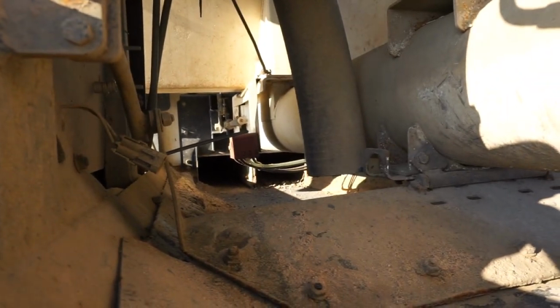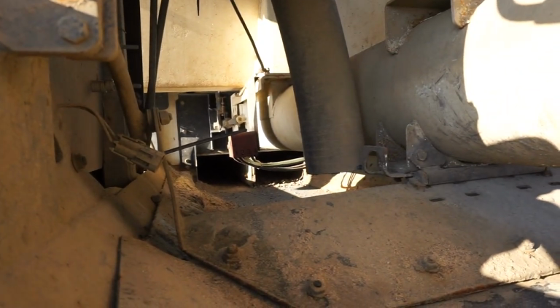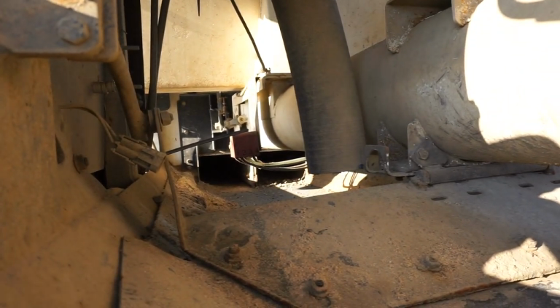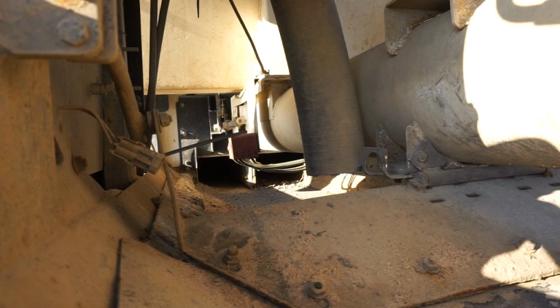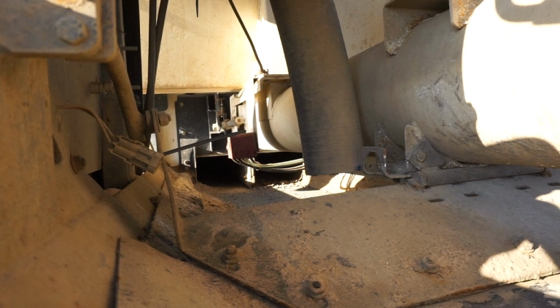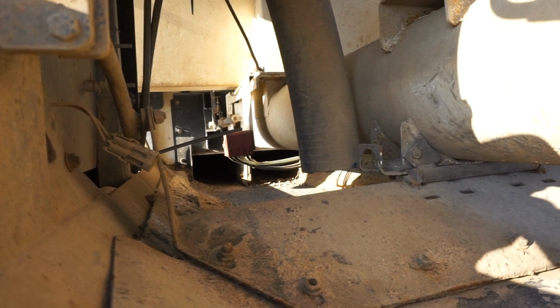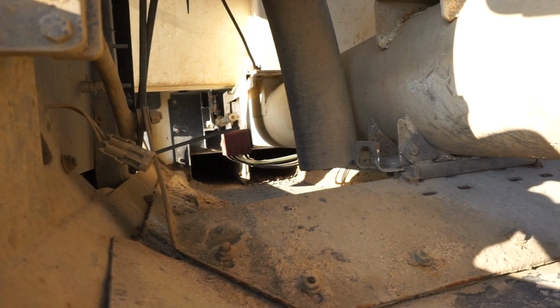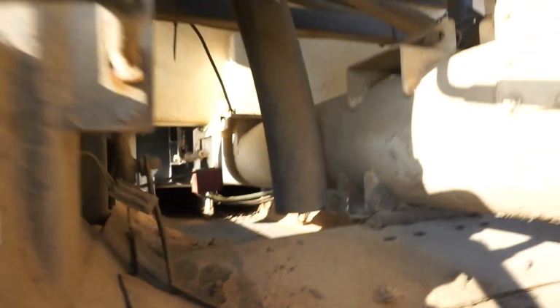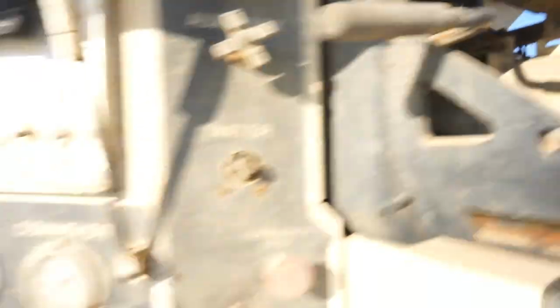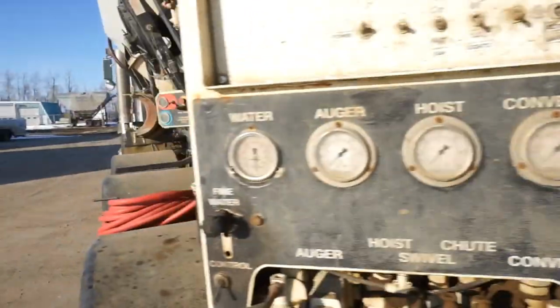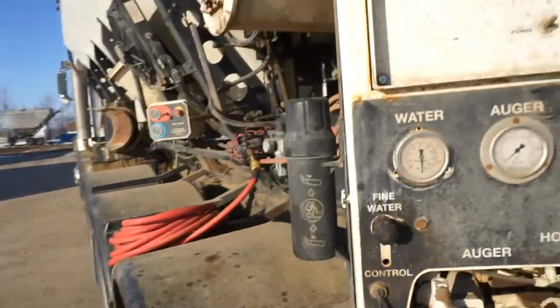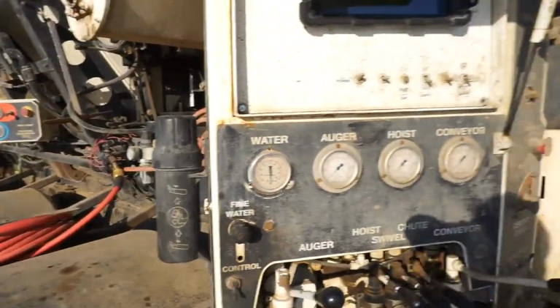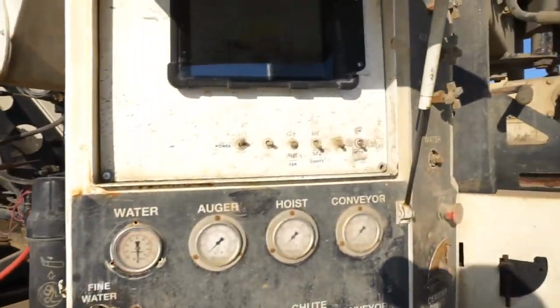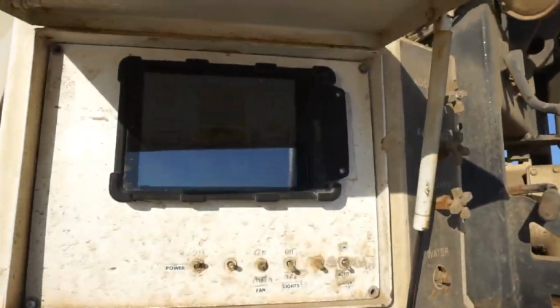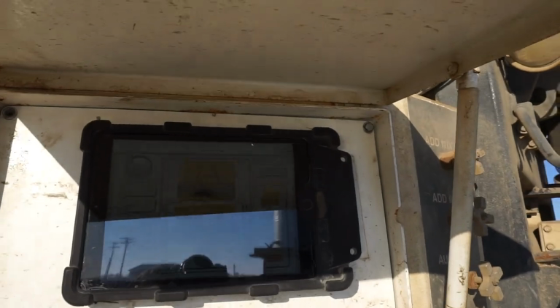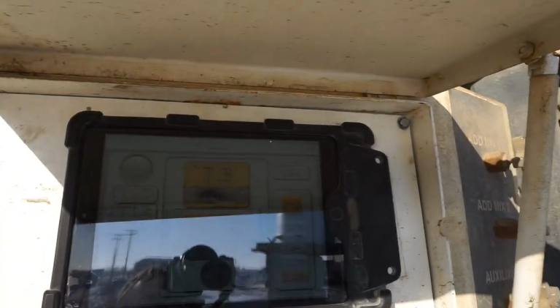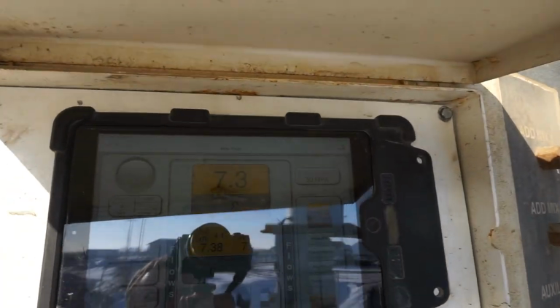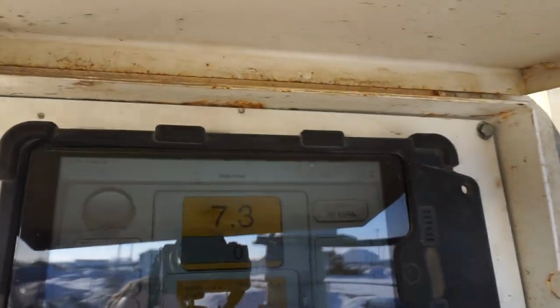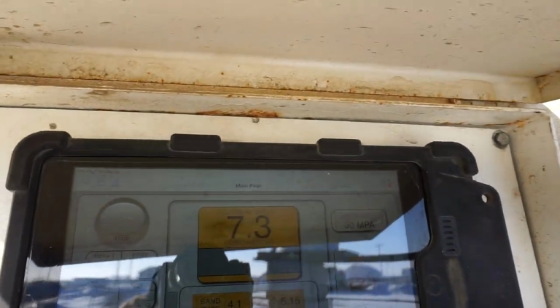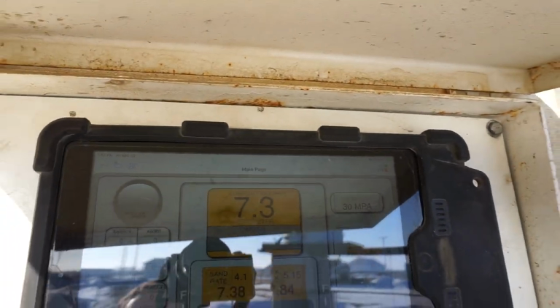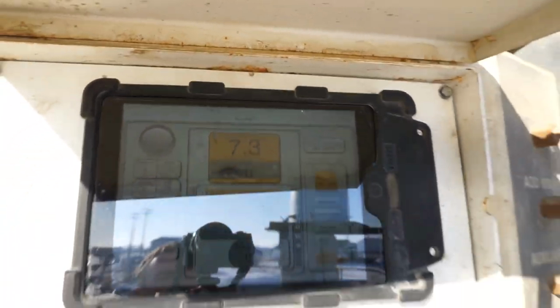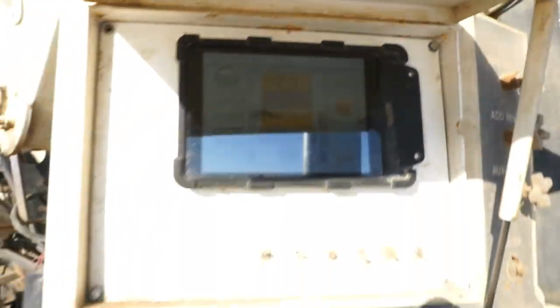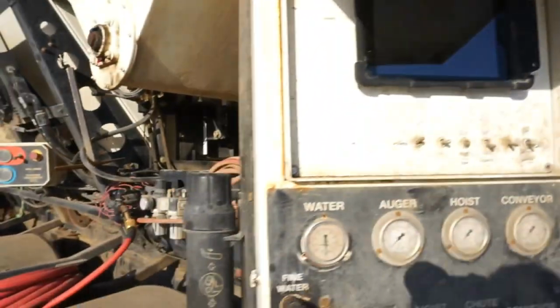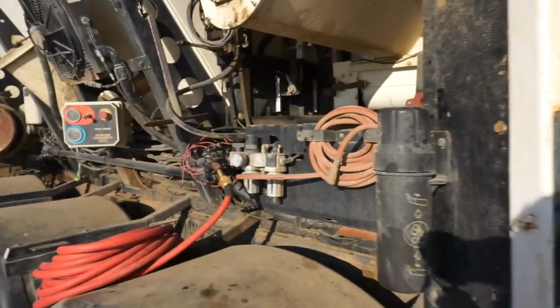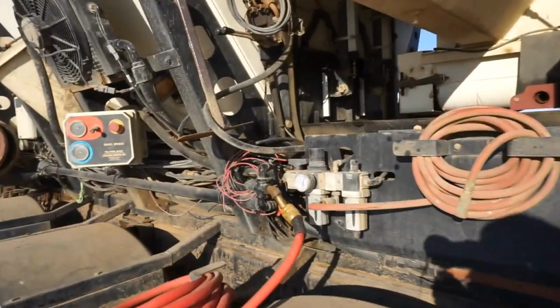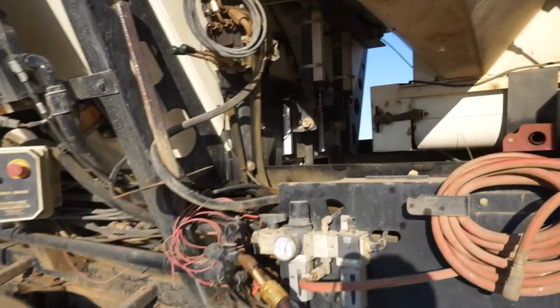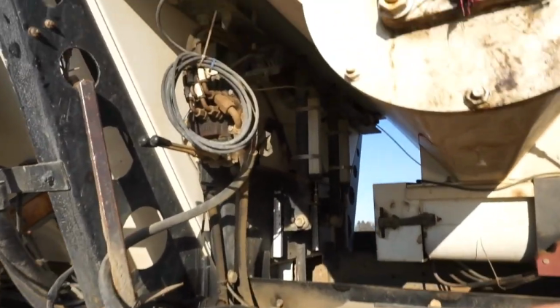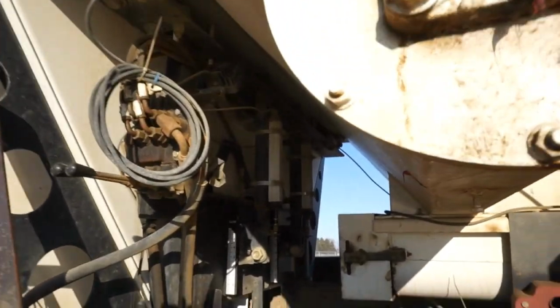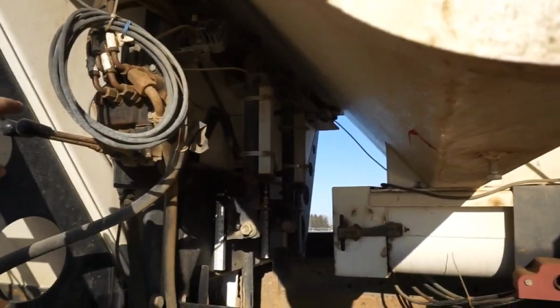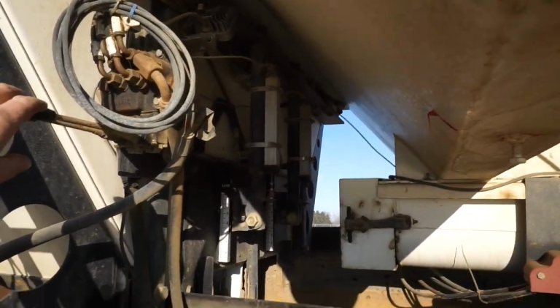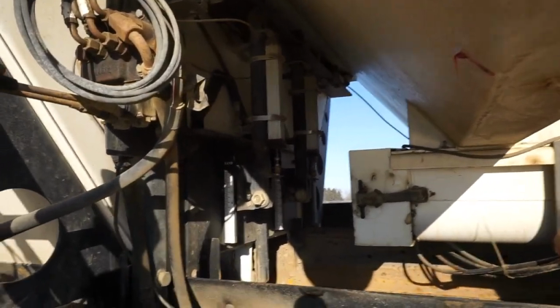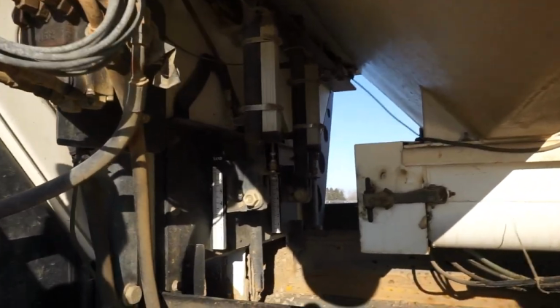So the aggregate comes down this conveyor here. I can use my iPad here and look at what the mix design is, and I can set the mix design right here.